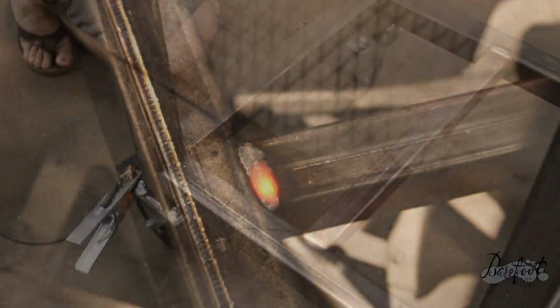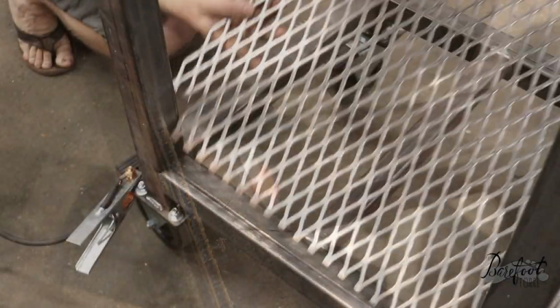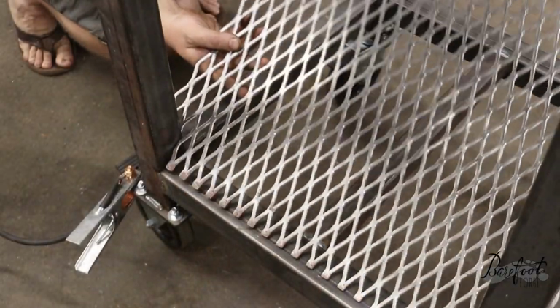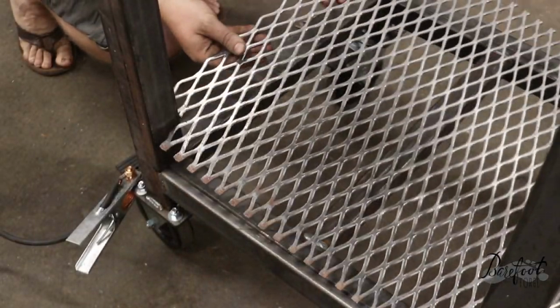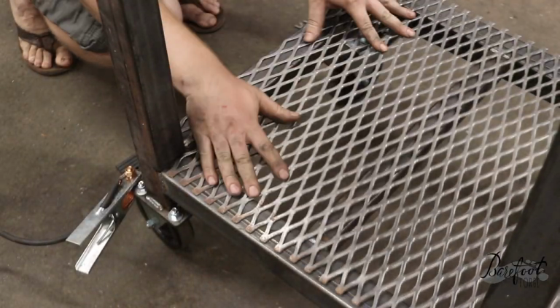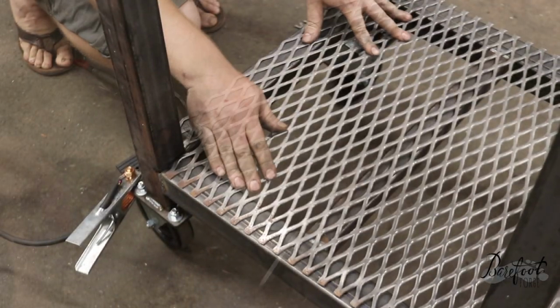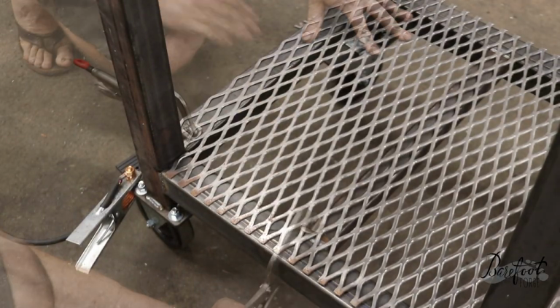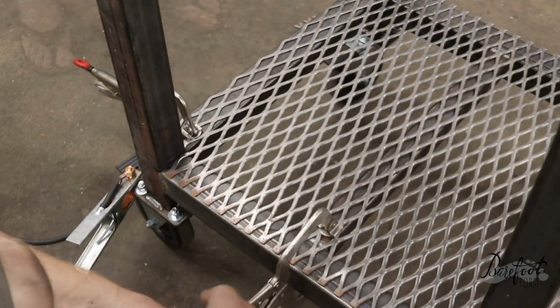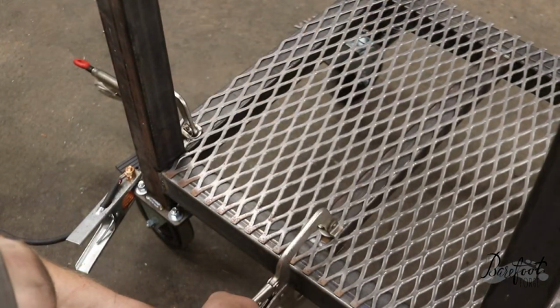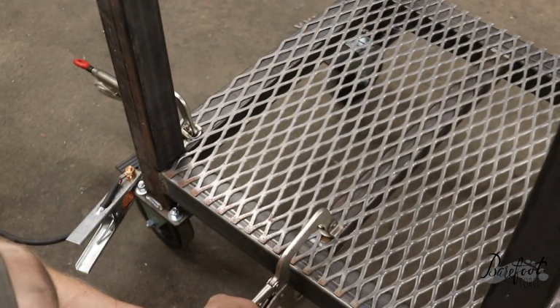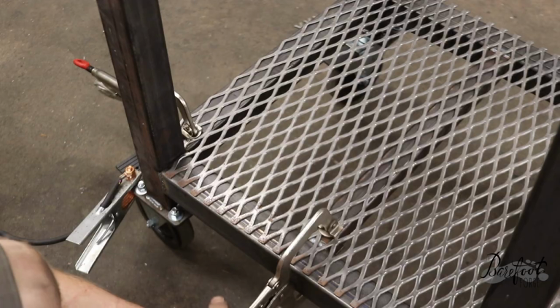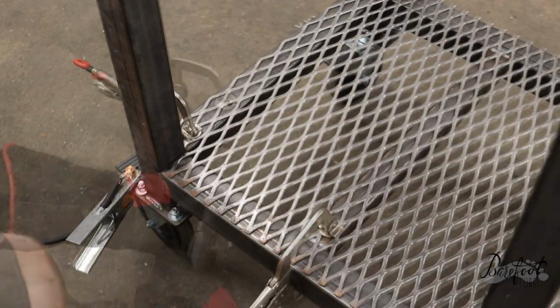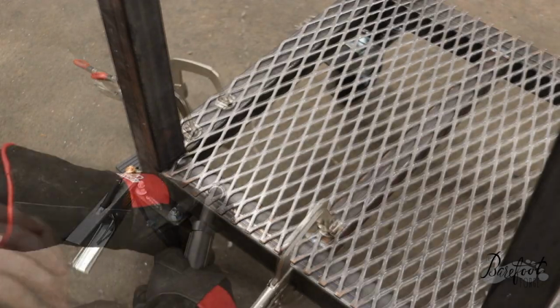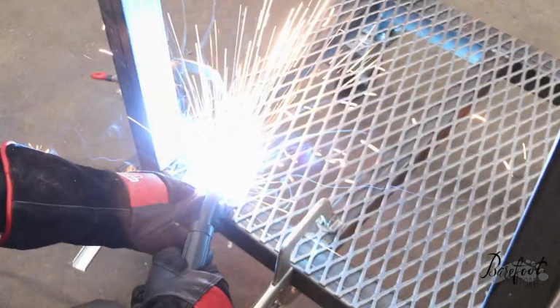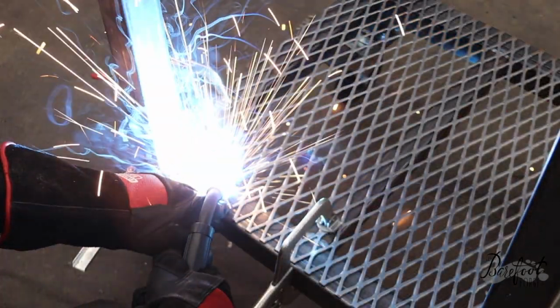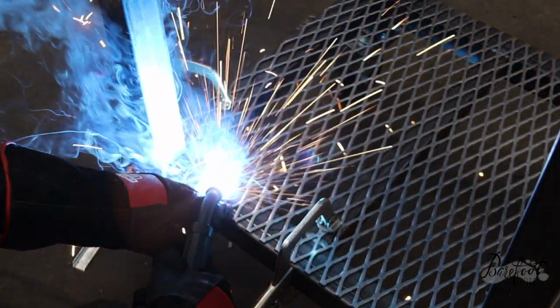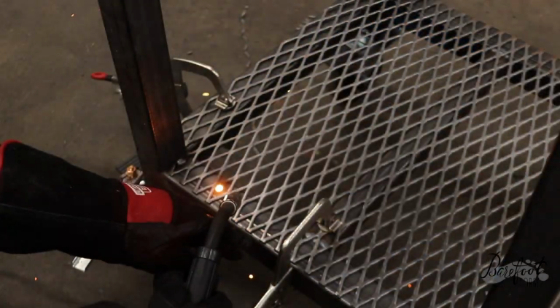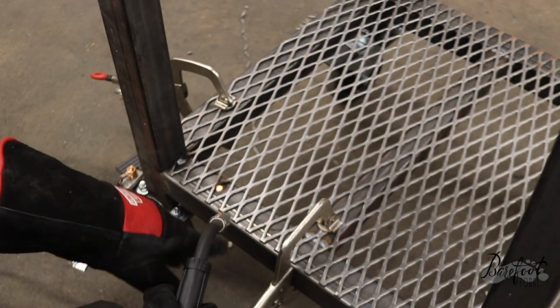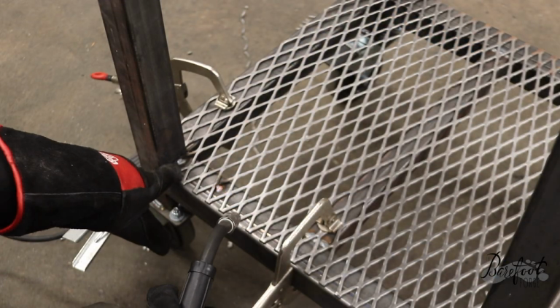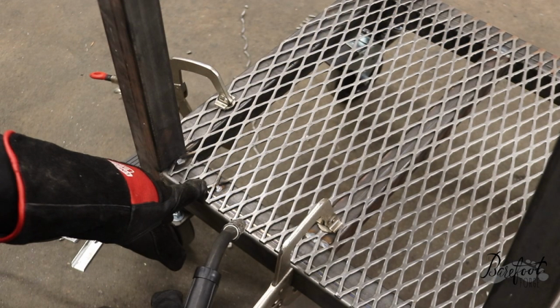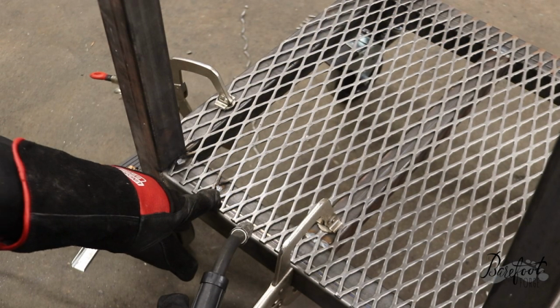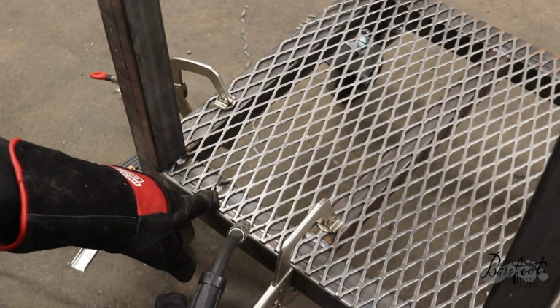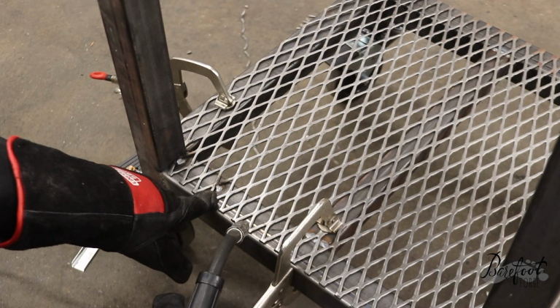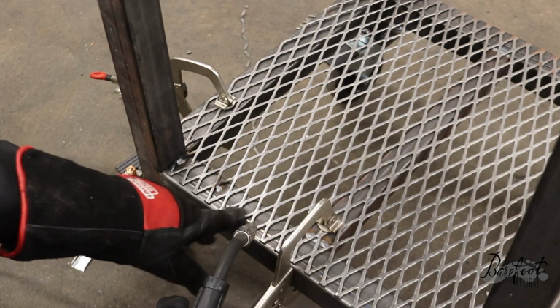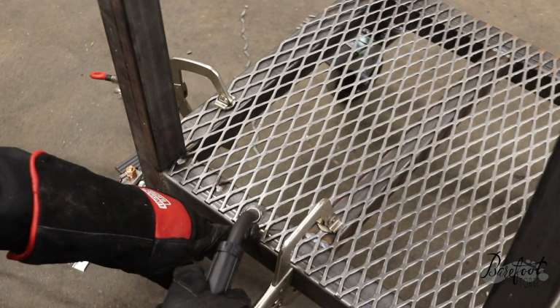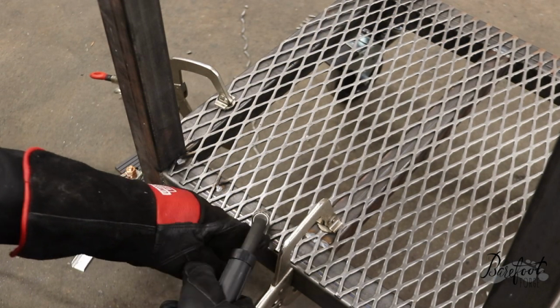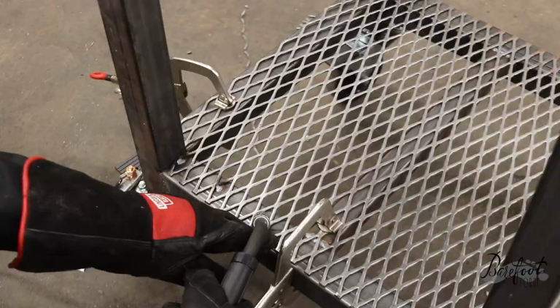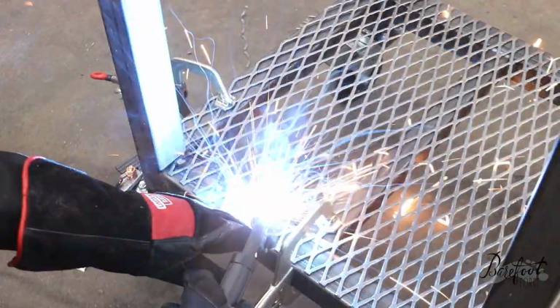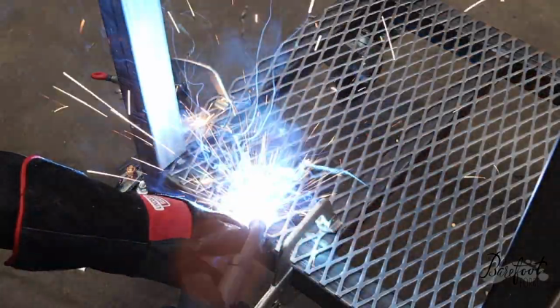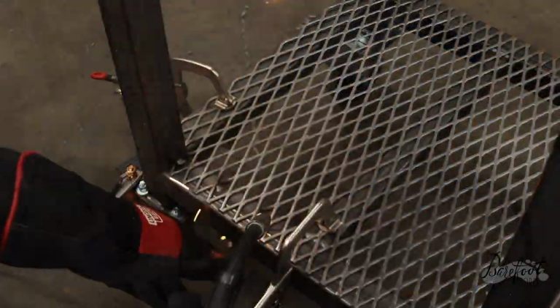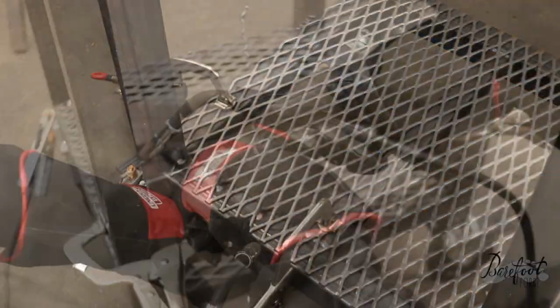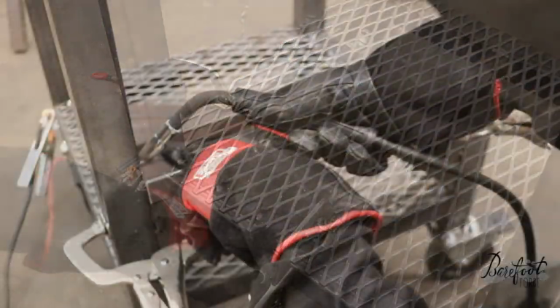Look at that weld! We put a little expanded metal down there and make sure we weld it into place so it doesn't move anywhere. Now we can put stuff on there — having shelves is great for putting stuff on it.